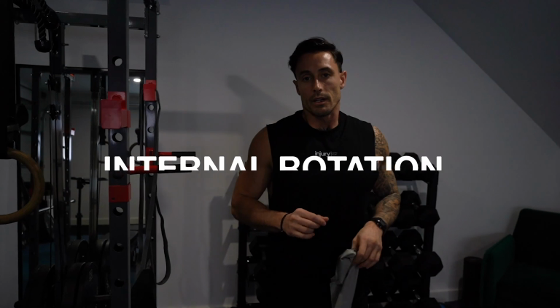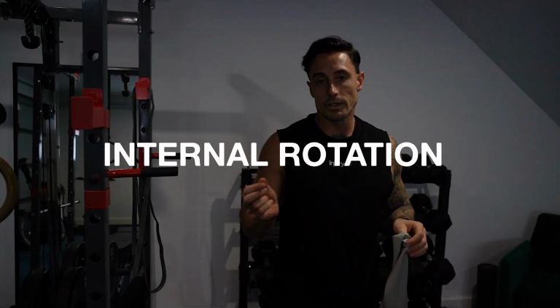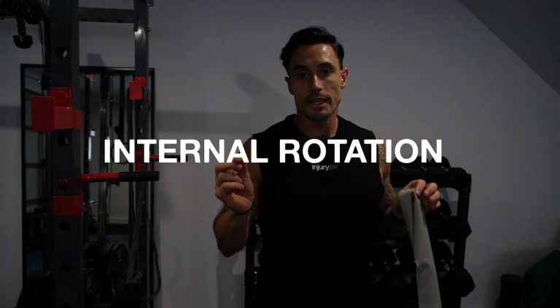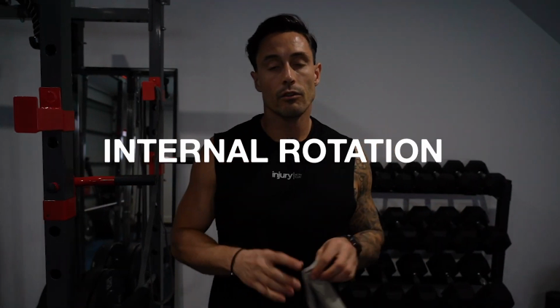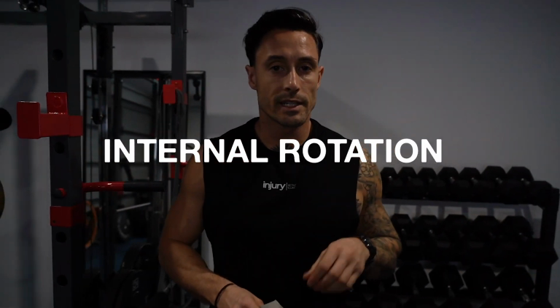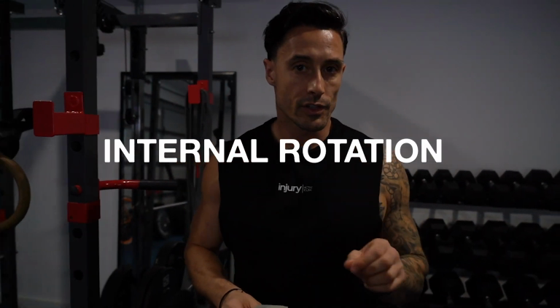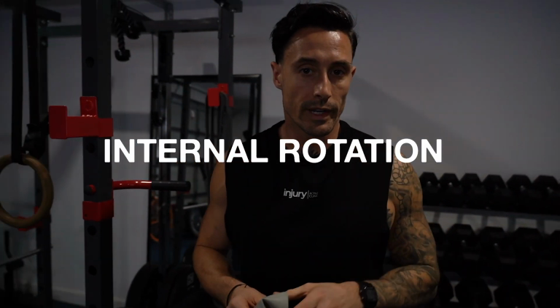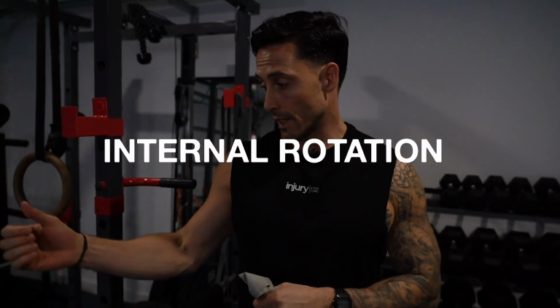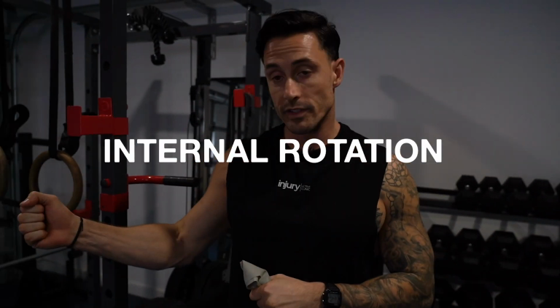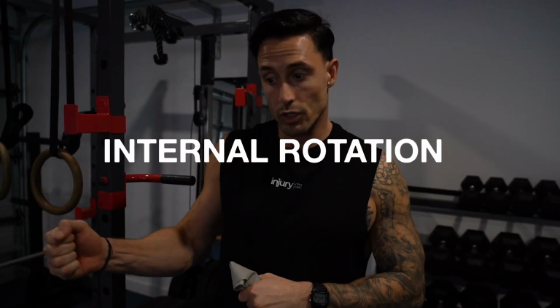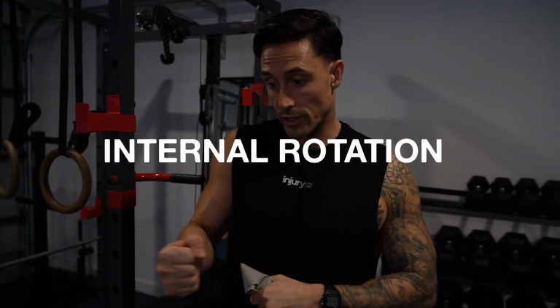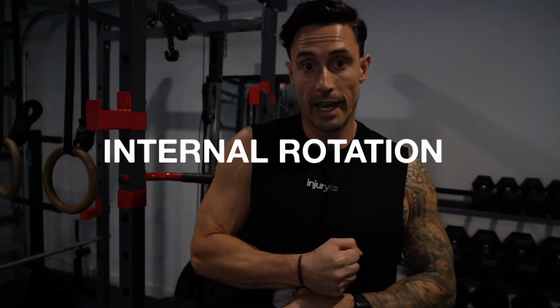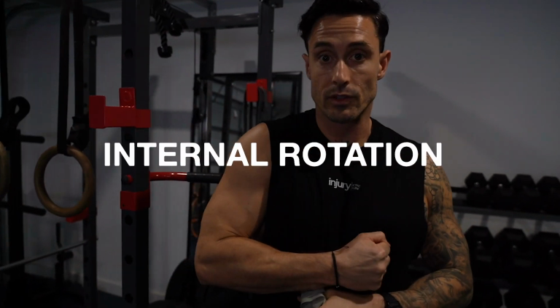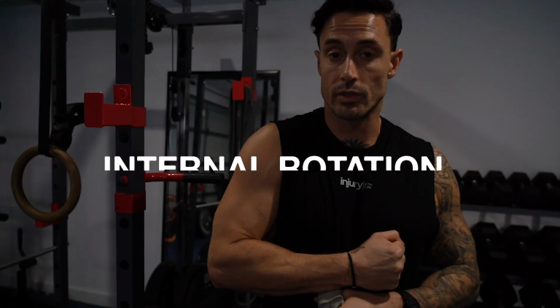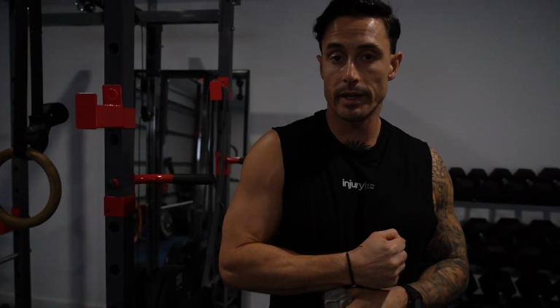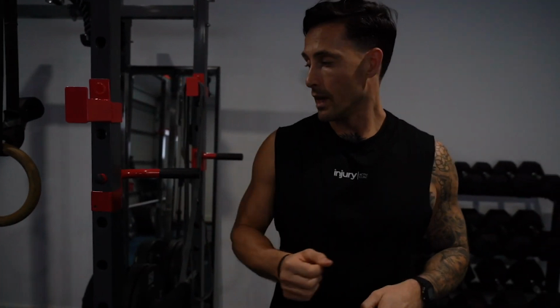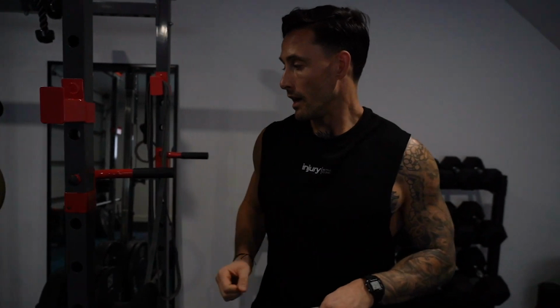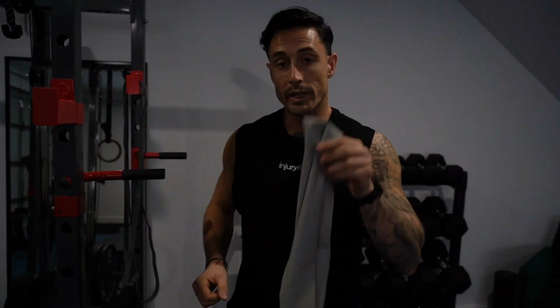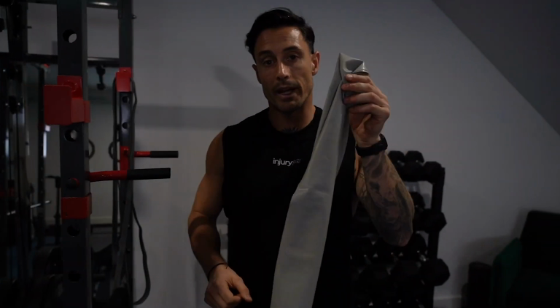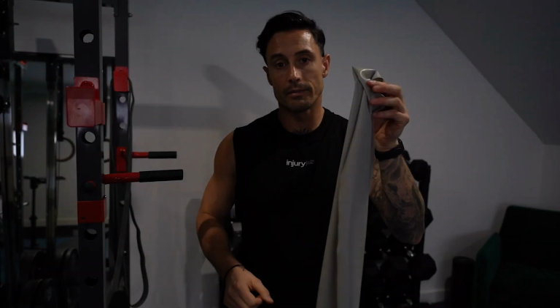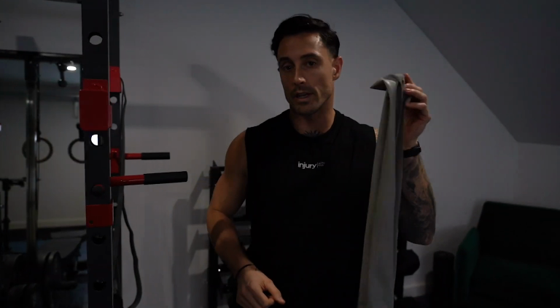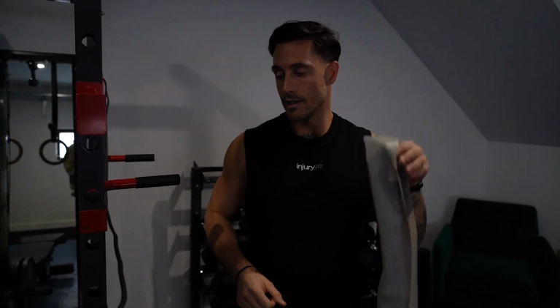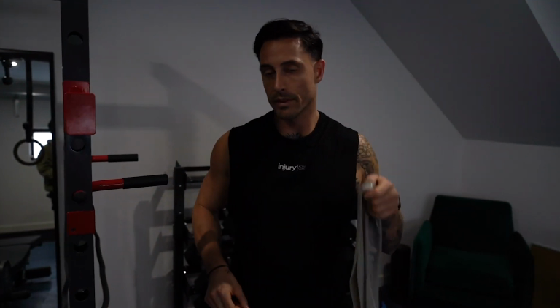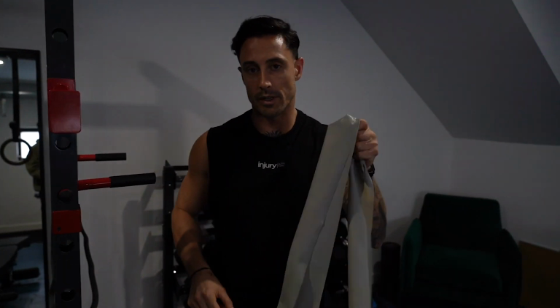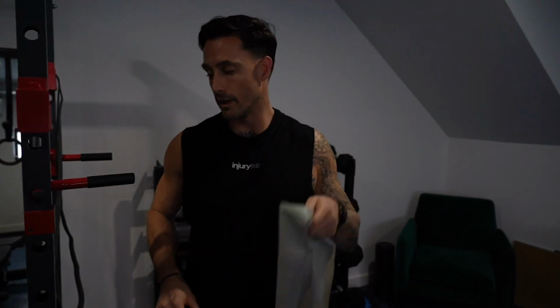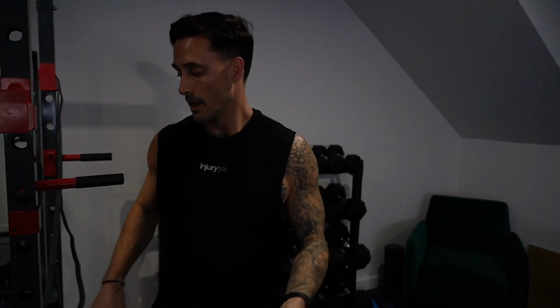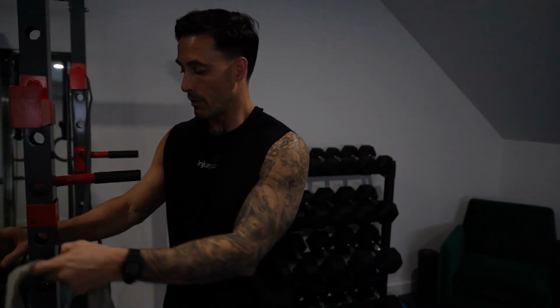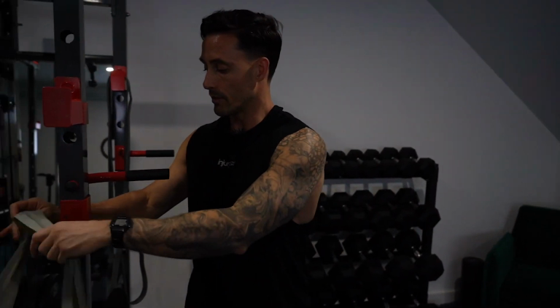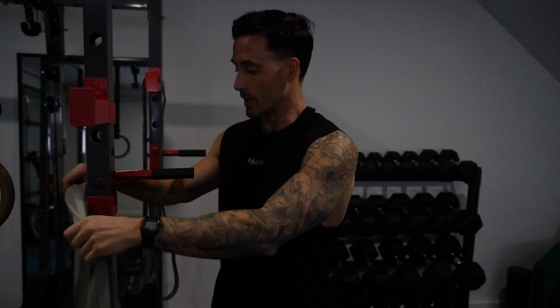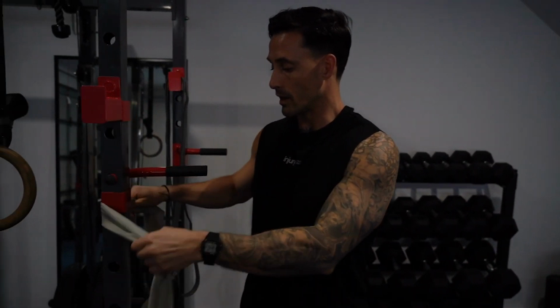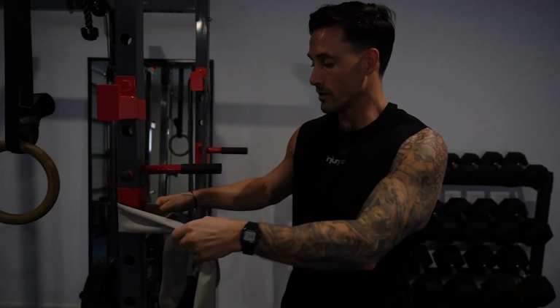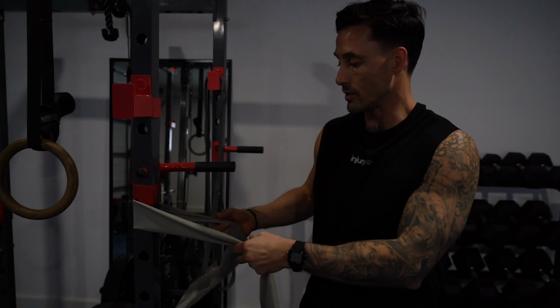We're going to target the internal rotators of the shoulder now — that's the shoulder heading in towards the body. We need a band, nice and easy, keep it nice and thin, and we need something that we can tie it to.